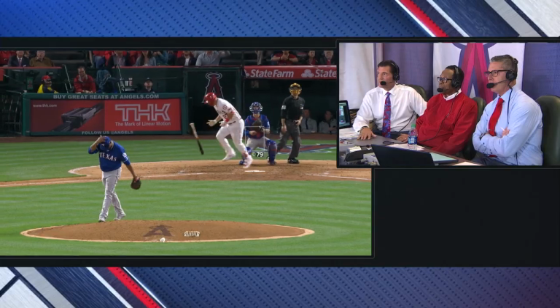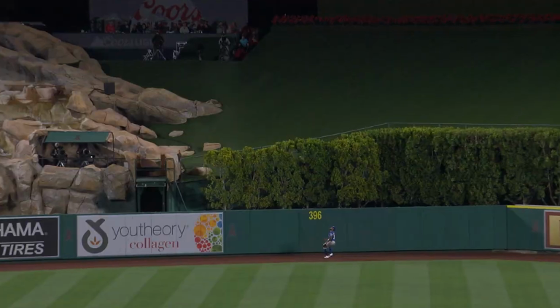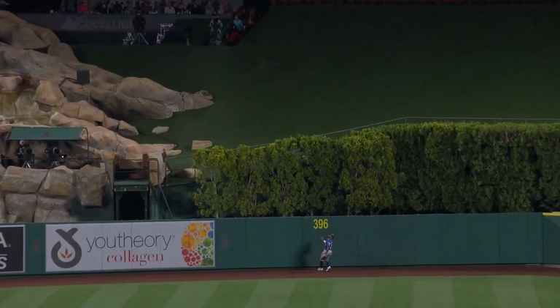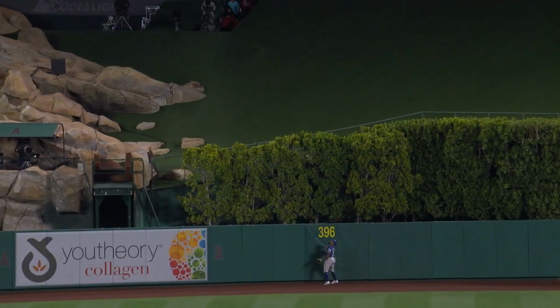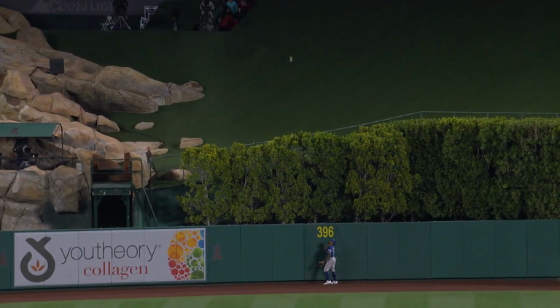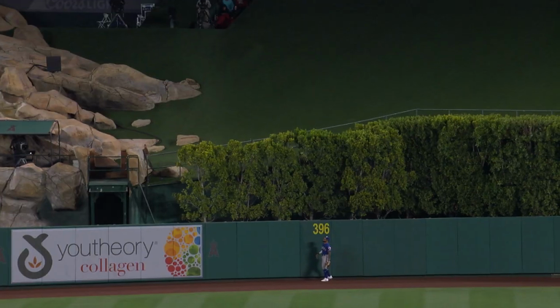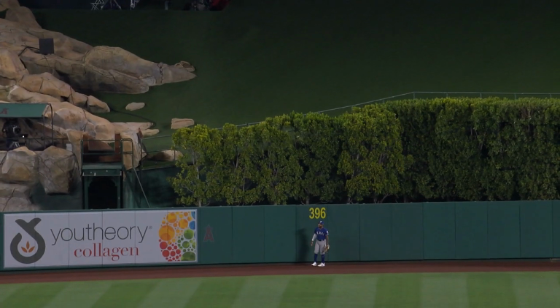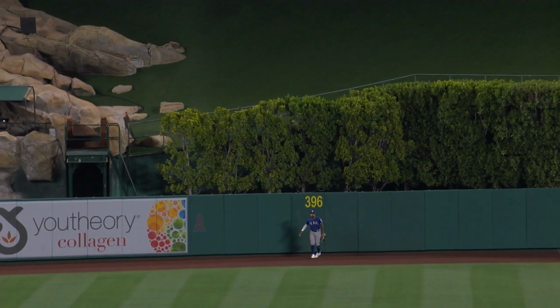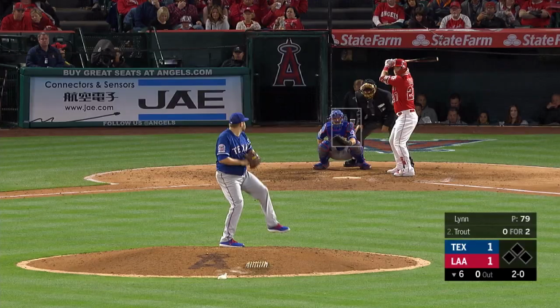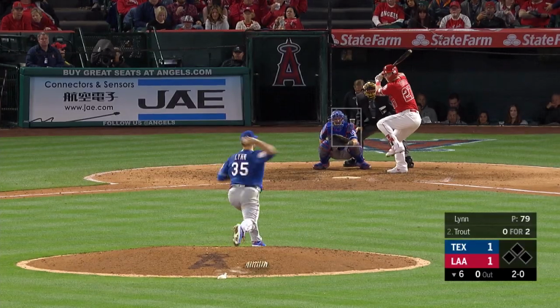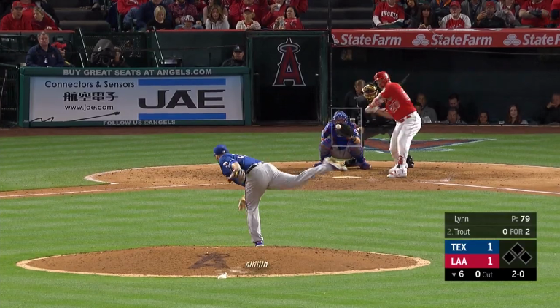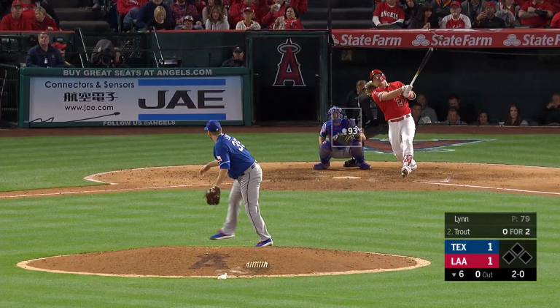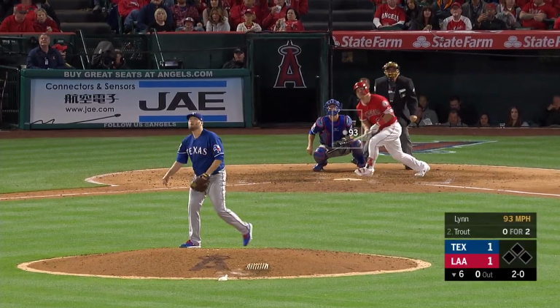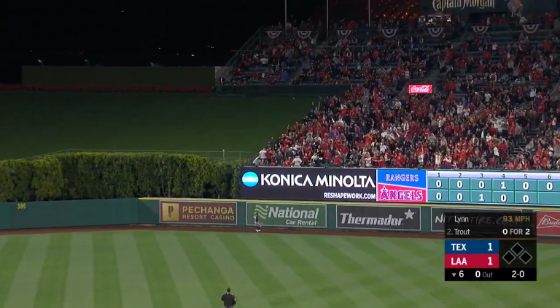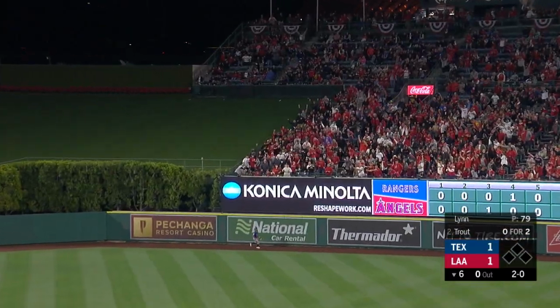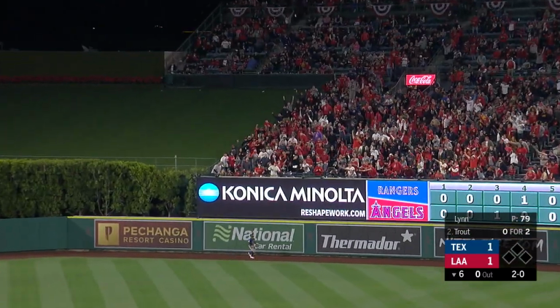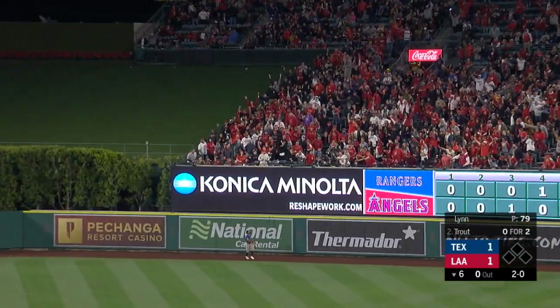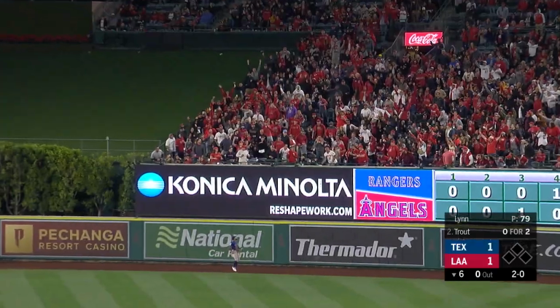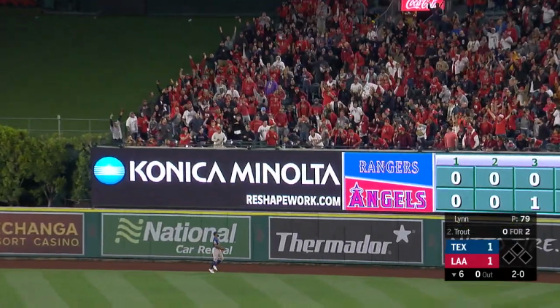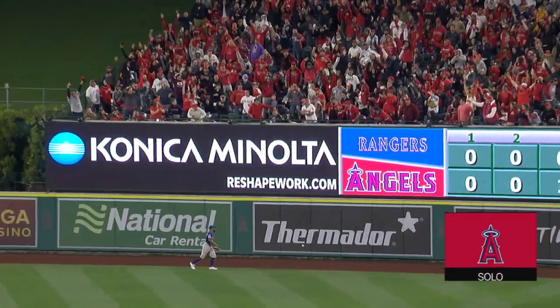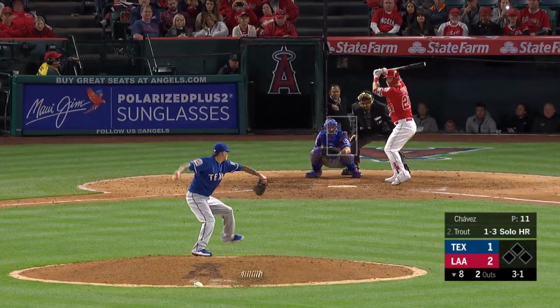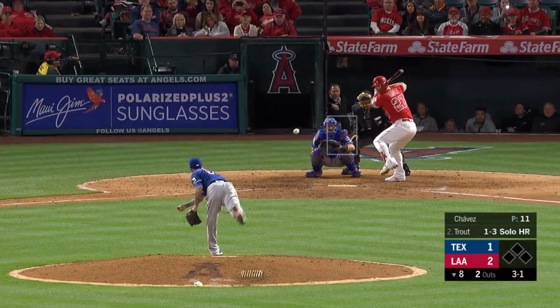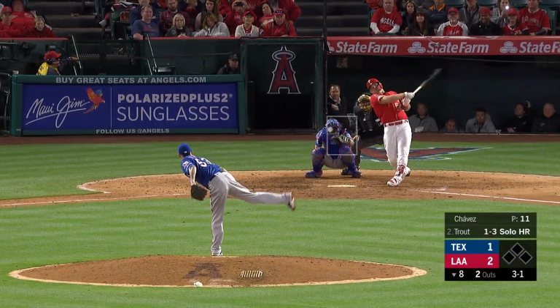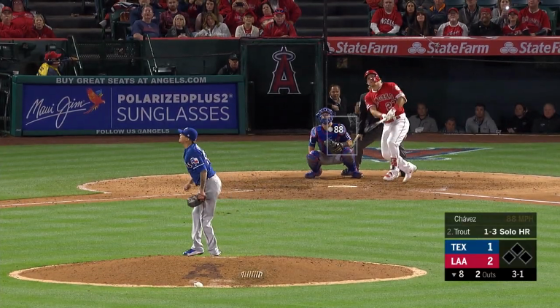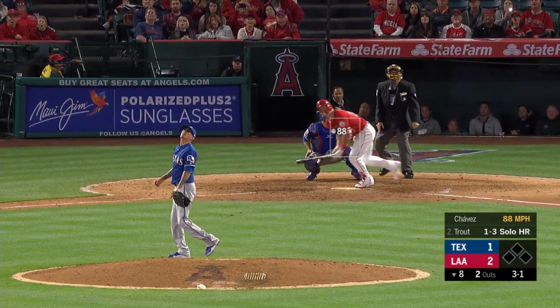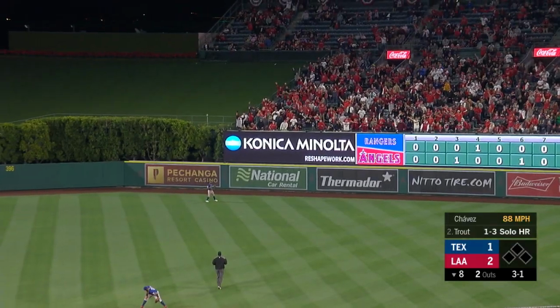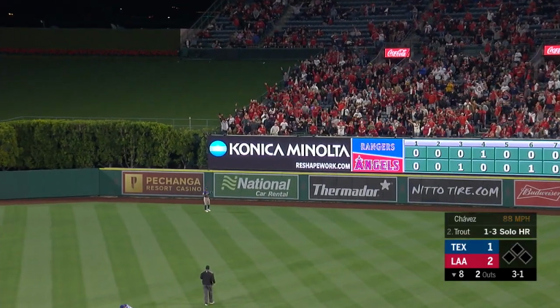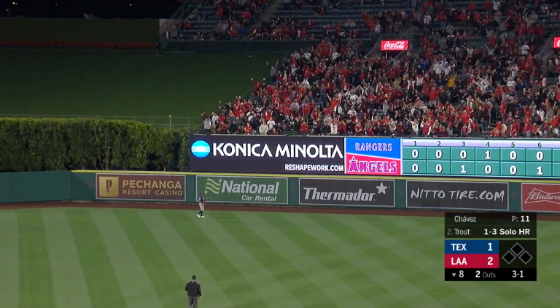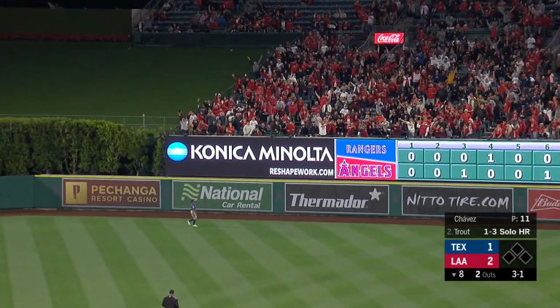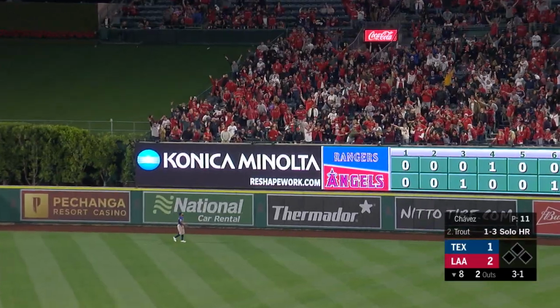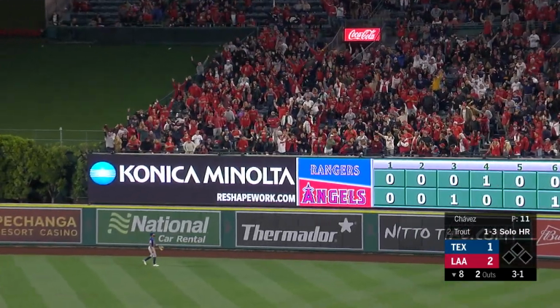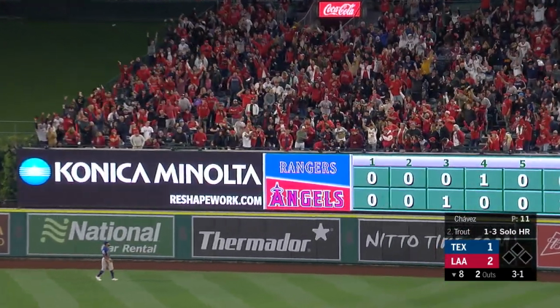First of the season it is — big fly for Mike Trout! Near the wall — gone! The fielder not even going to turn. Gone.